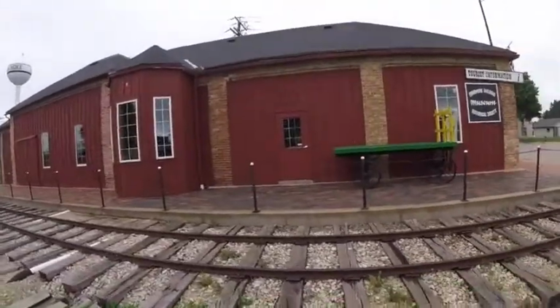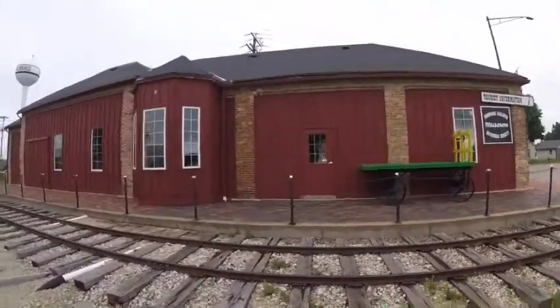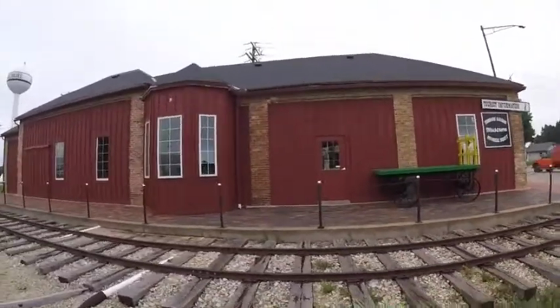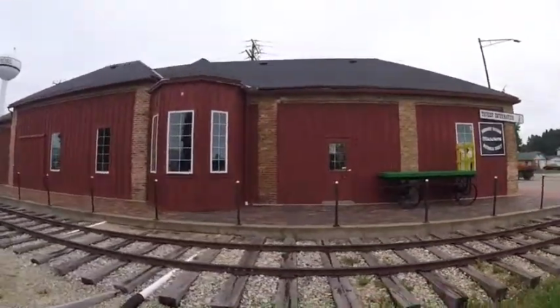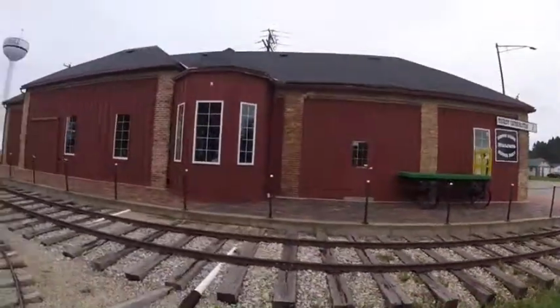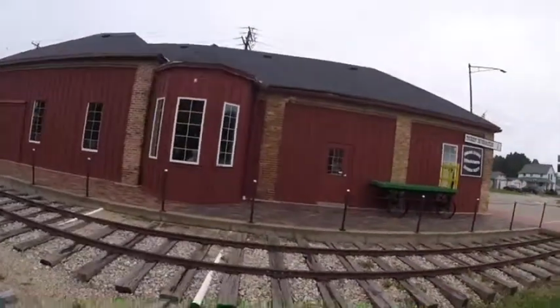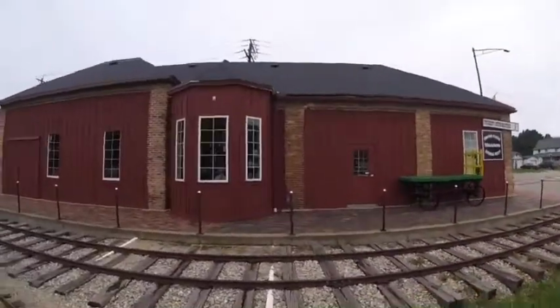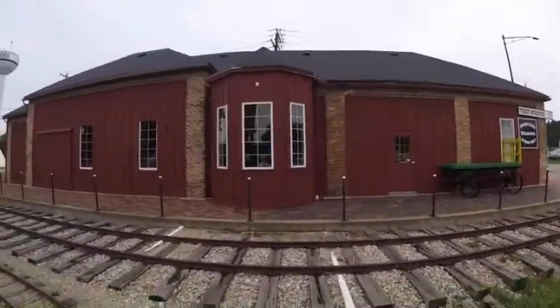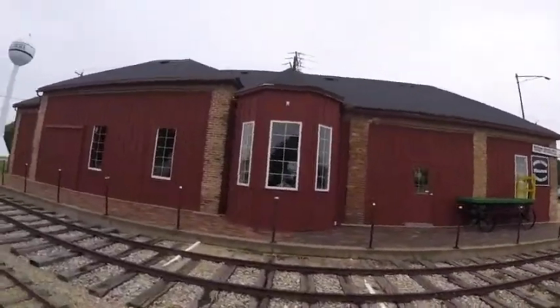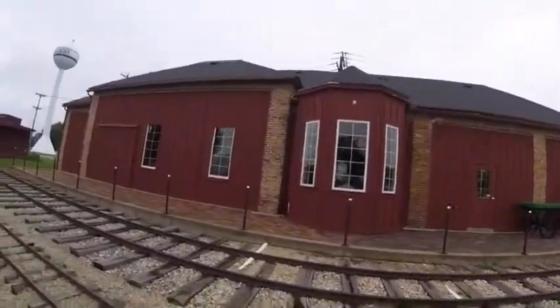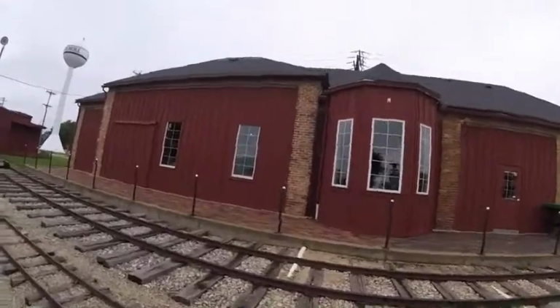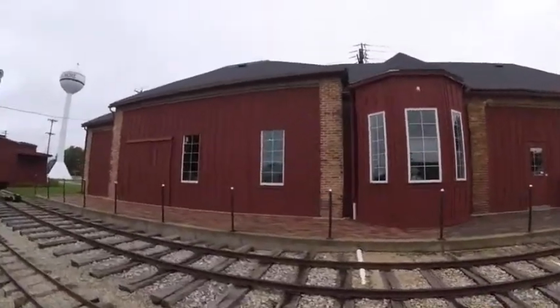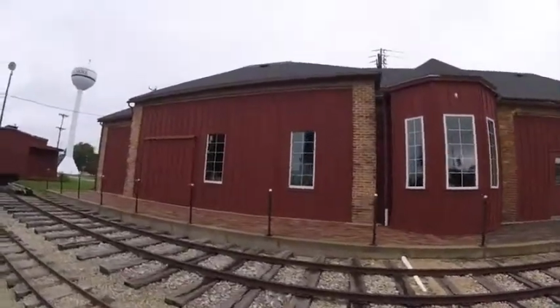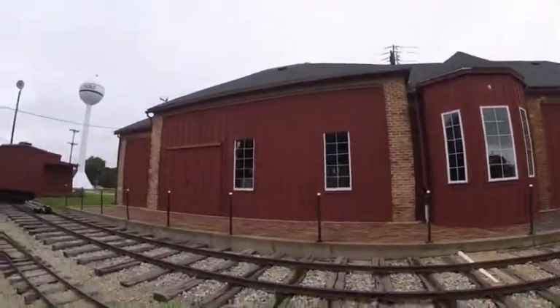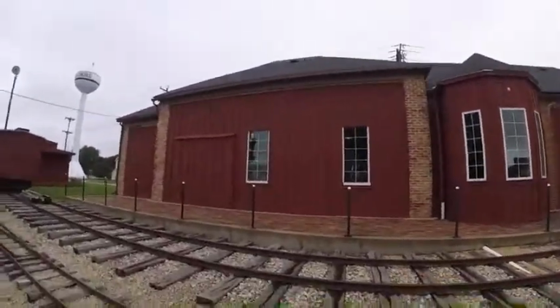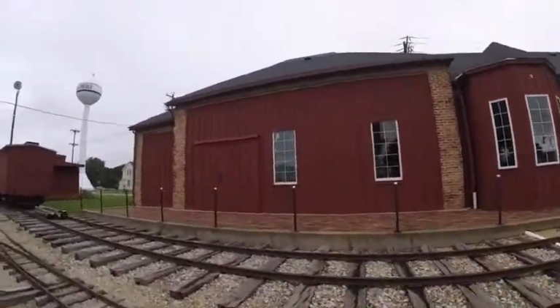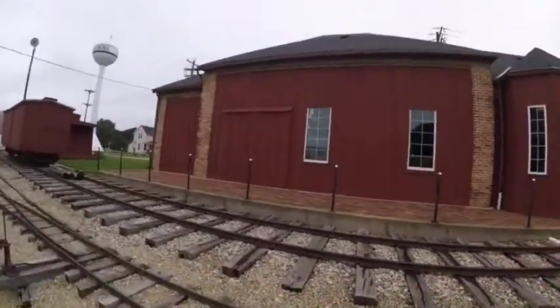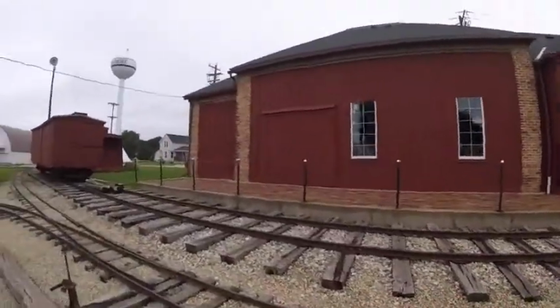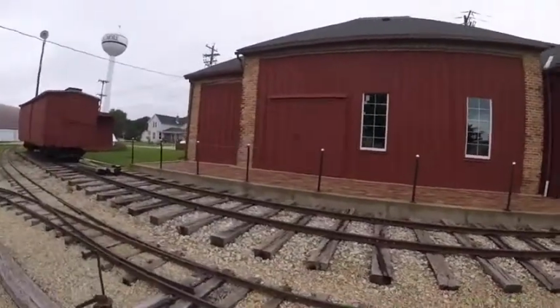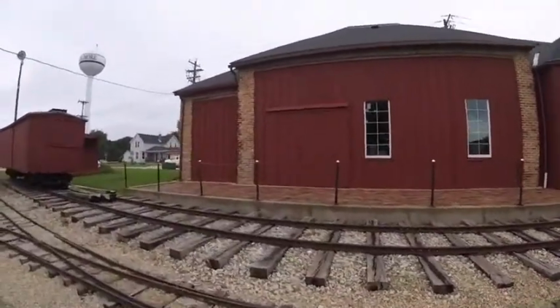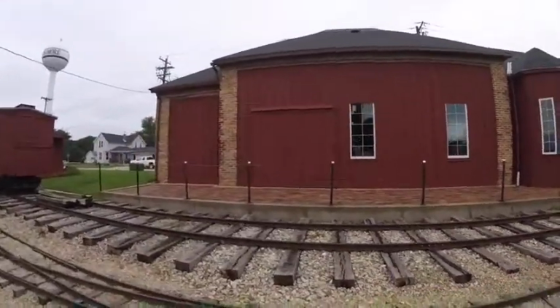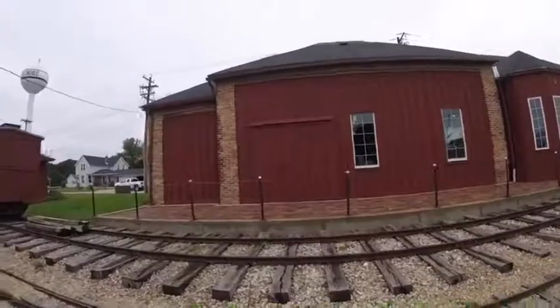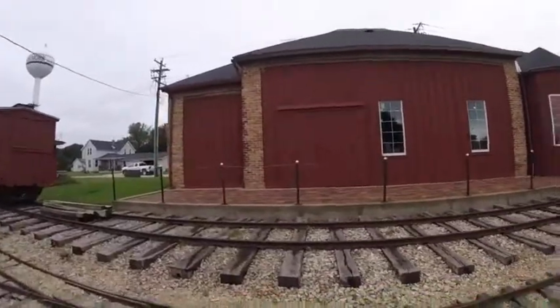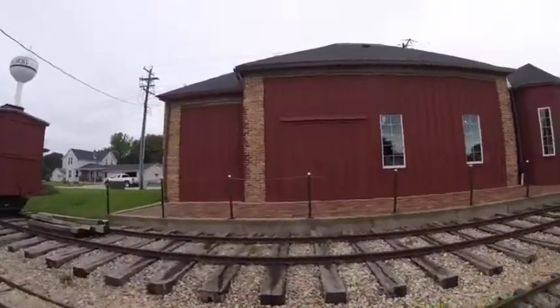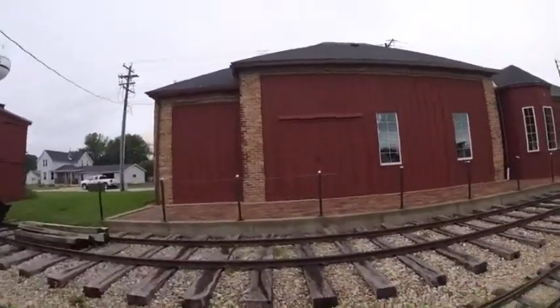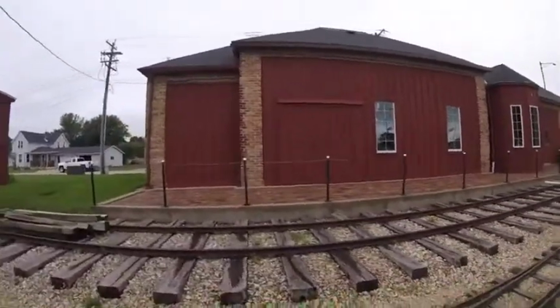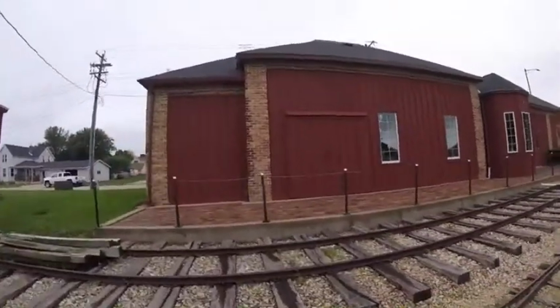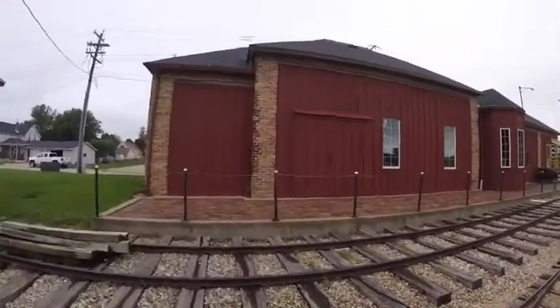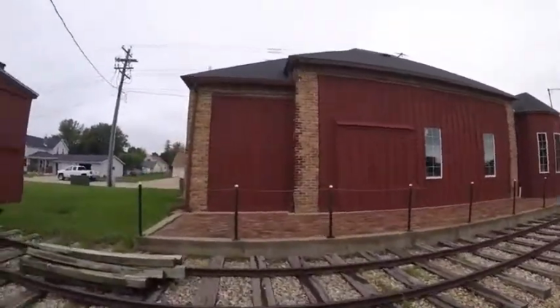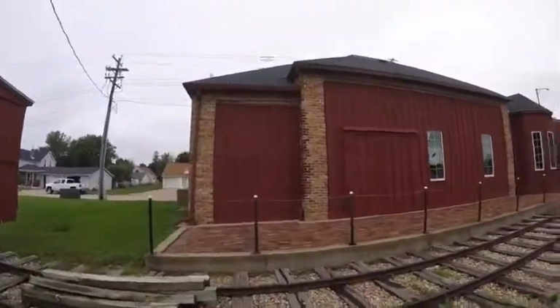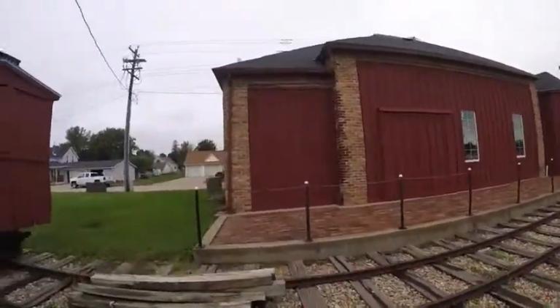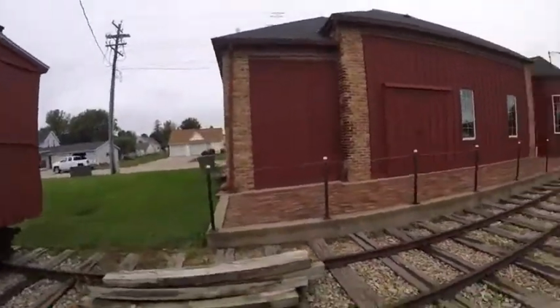Also, inside it has exhibits, and it features a model railroad and a 15-inch scale steam engine. You can also buy your ticket to ride the mini train outside as well.